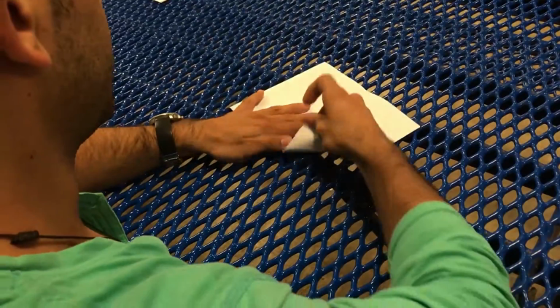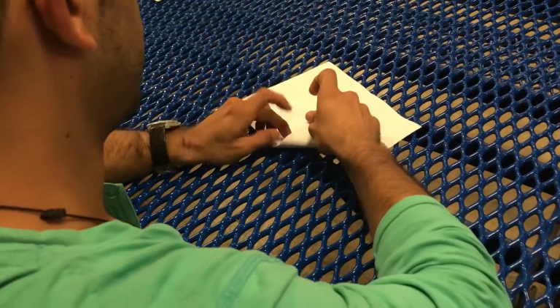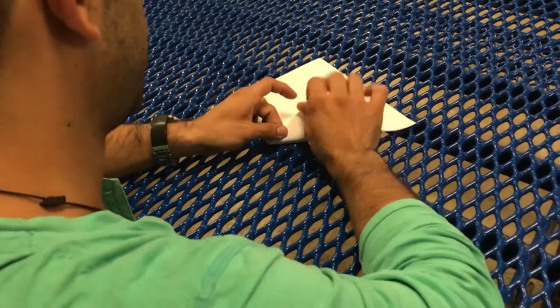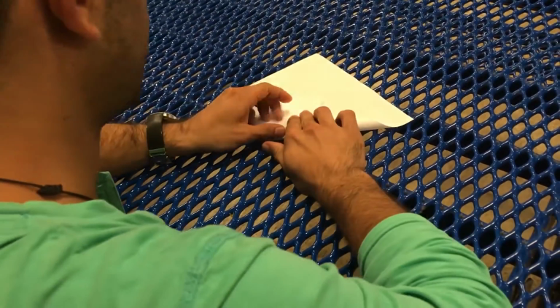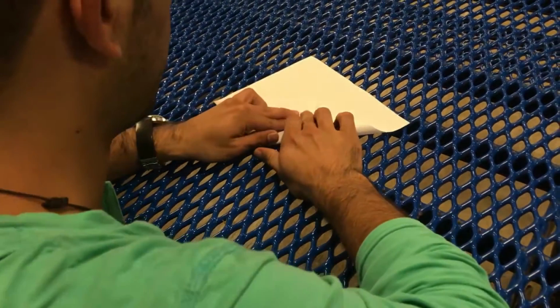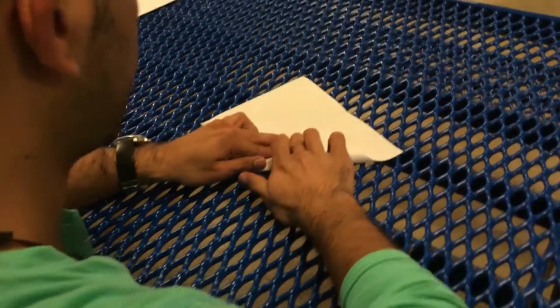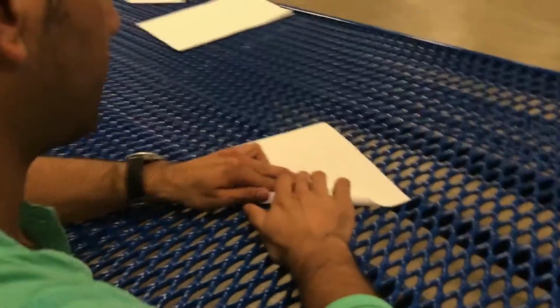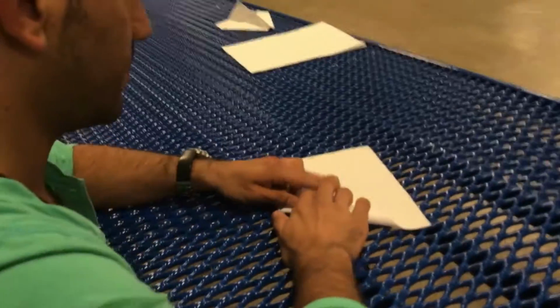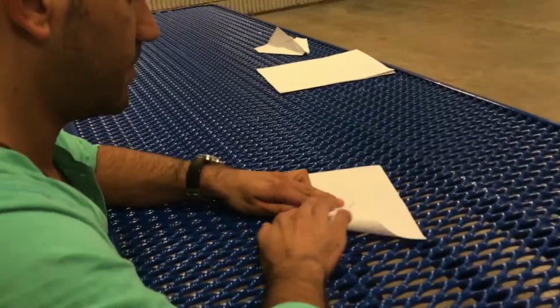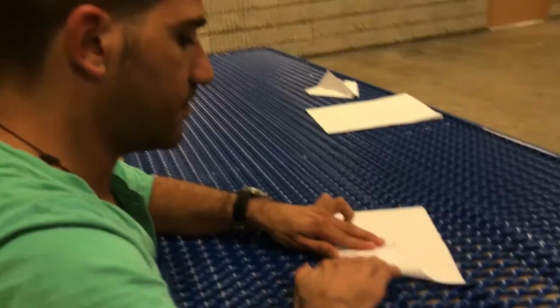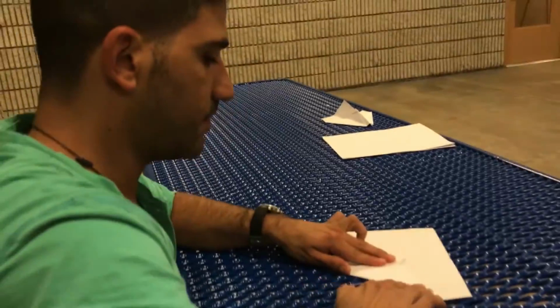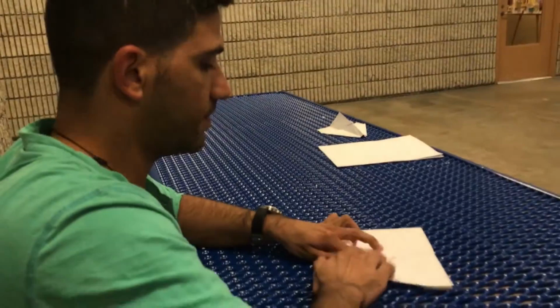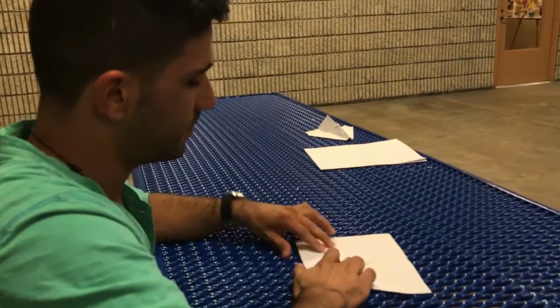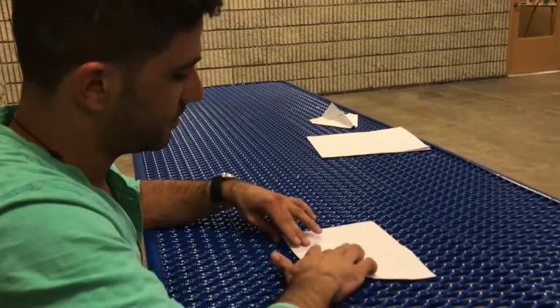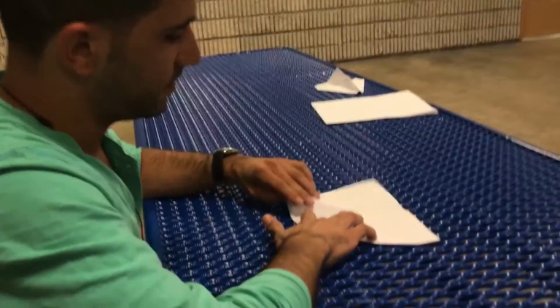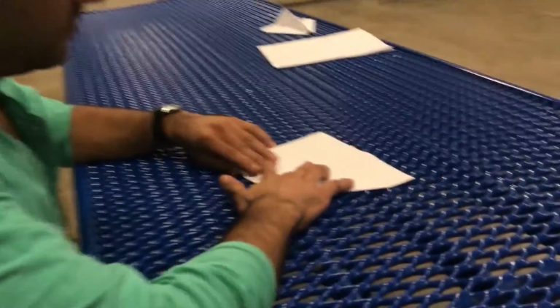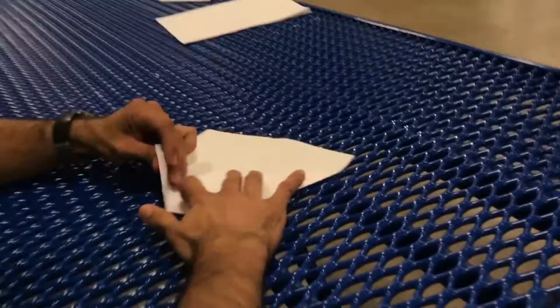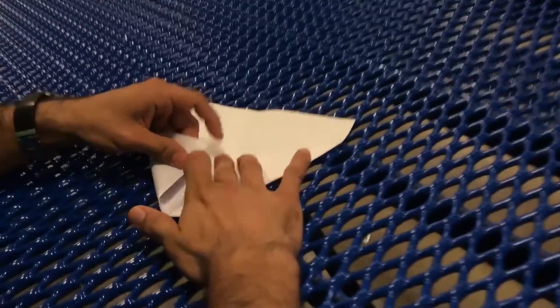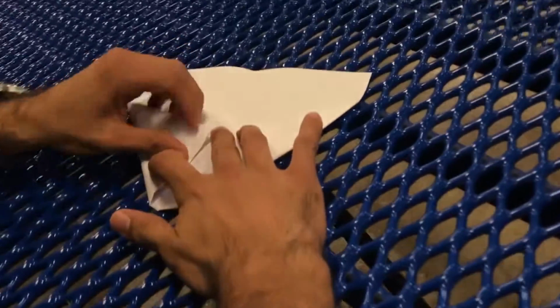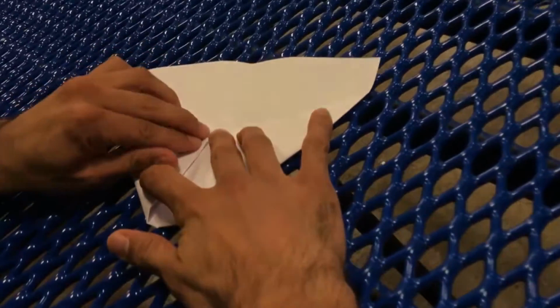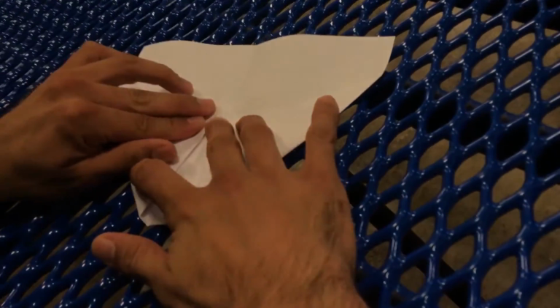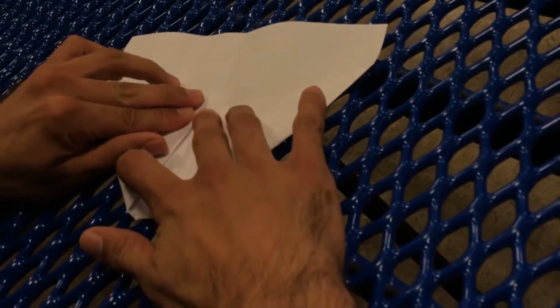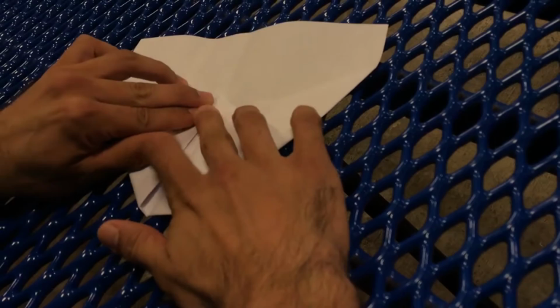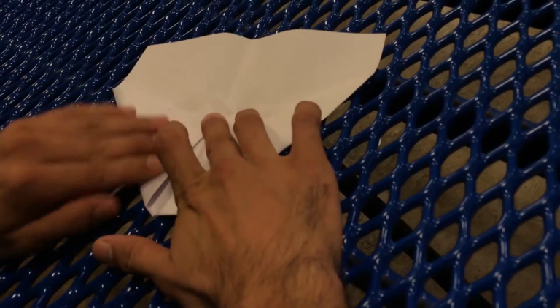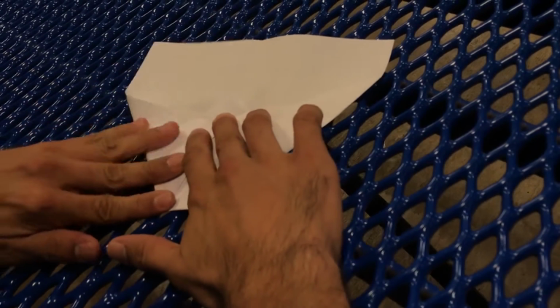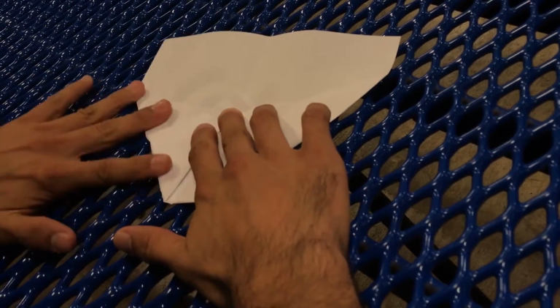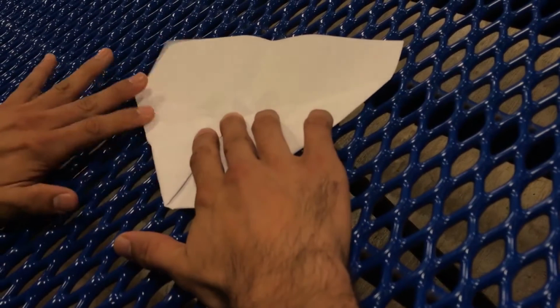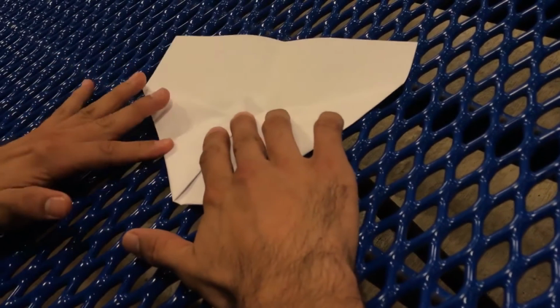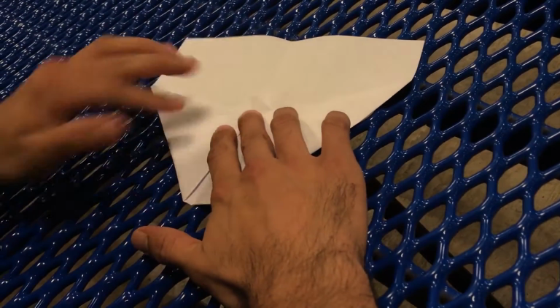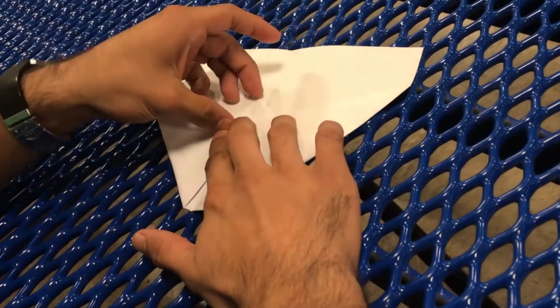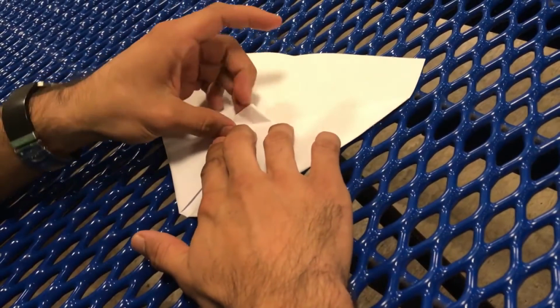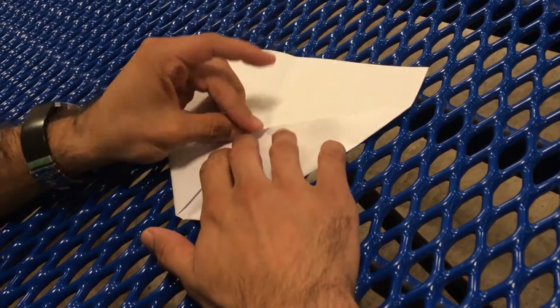Then you flap it around one side. Flap it around the other. This little triangle again, you flip it over.